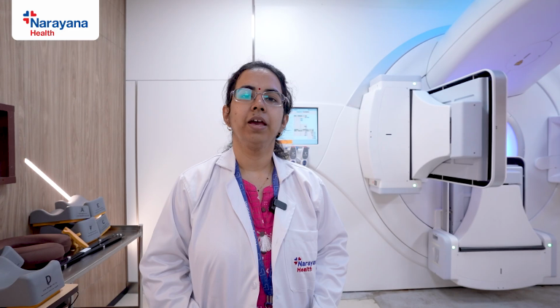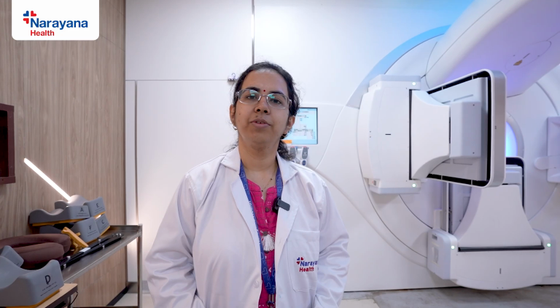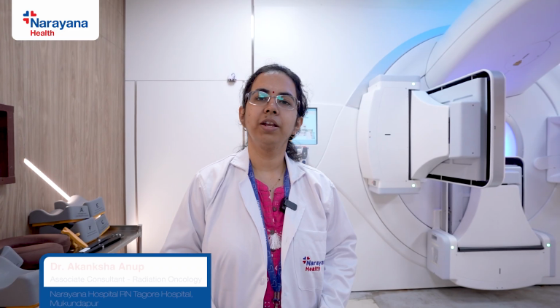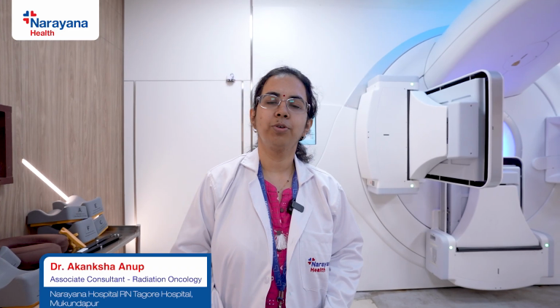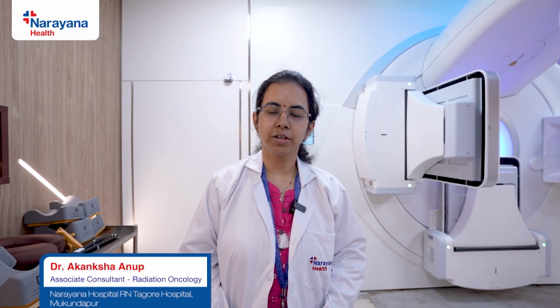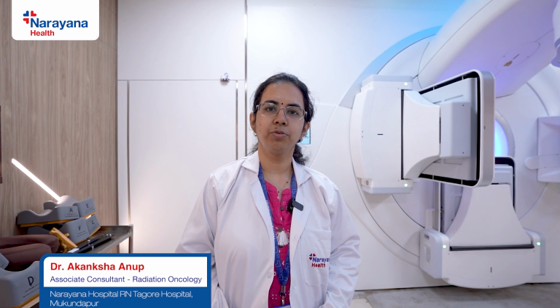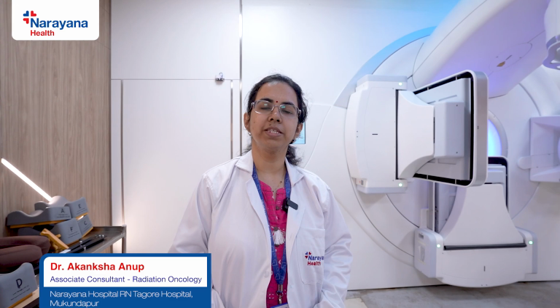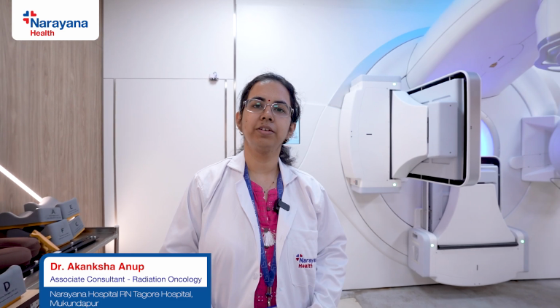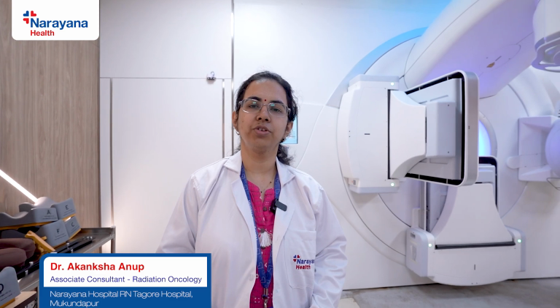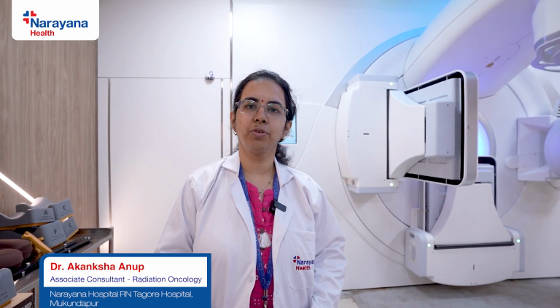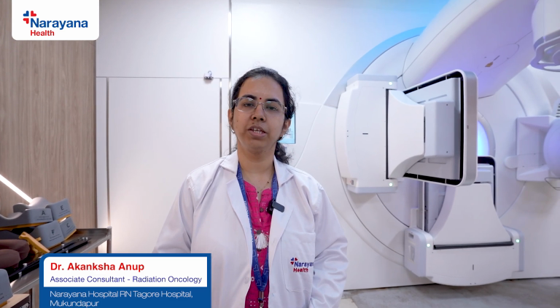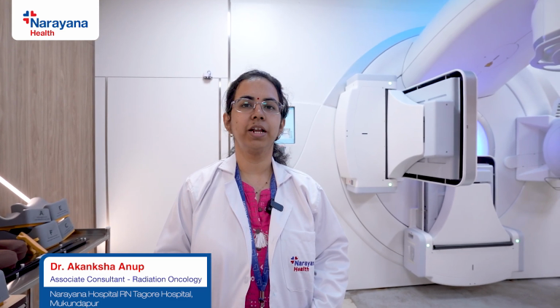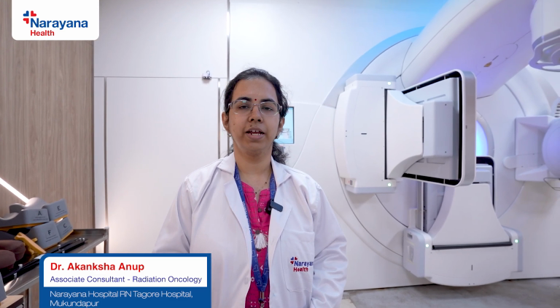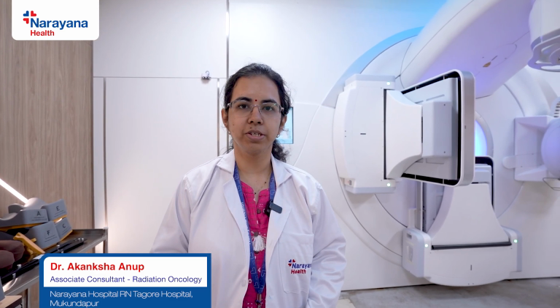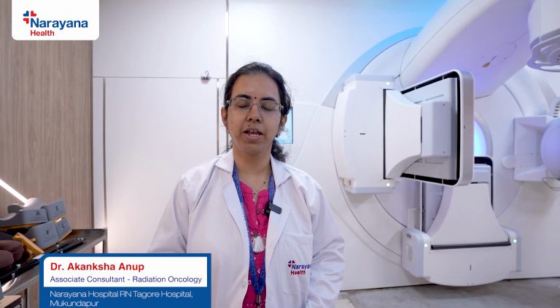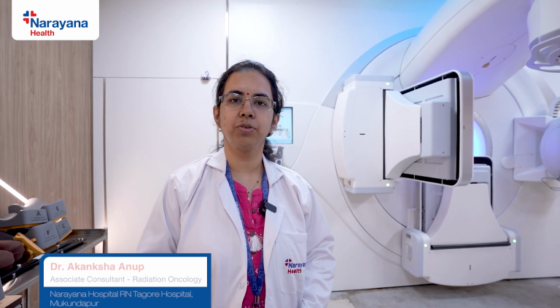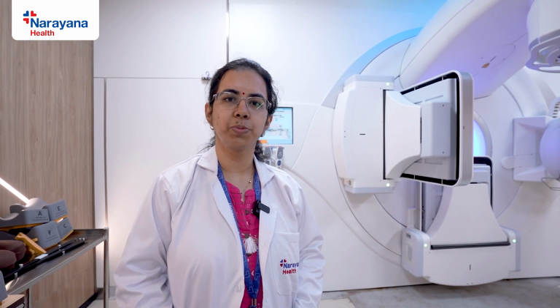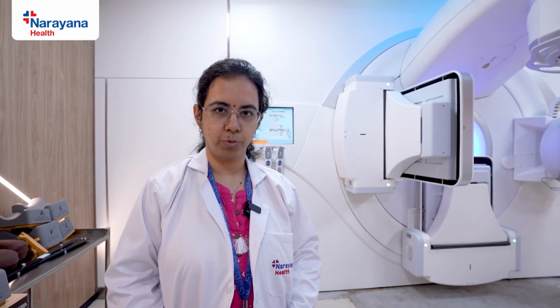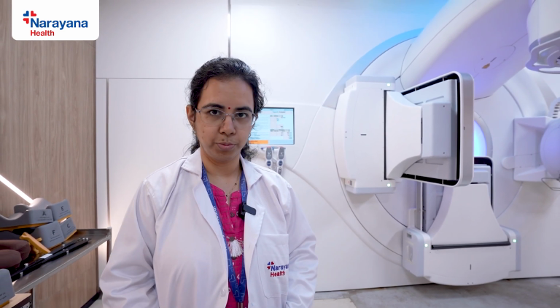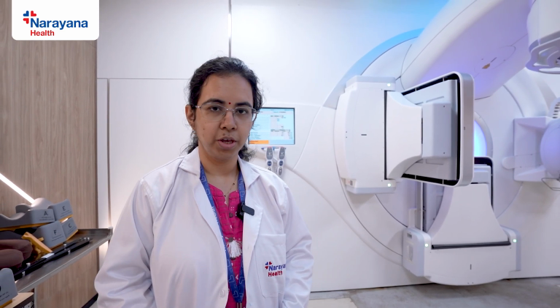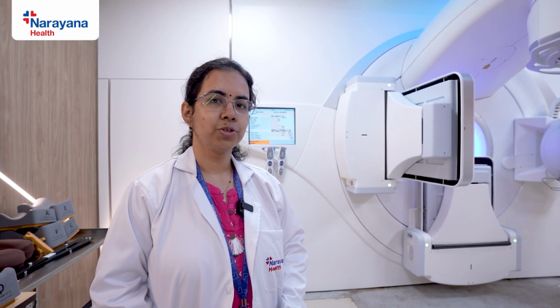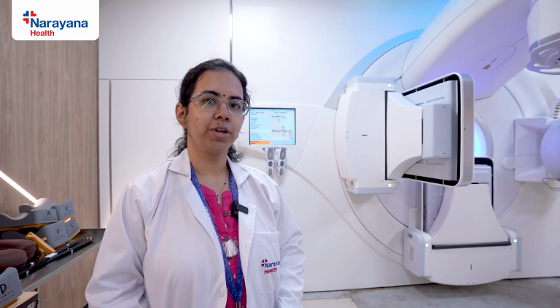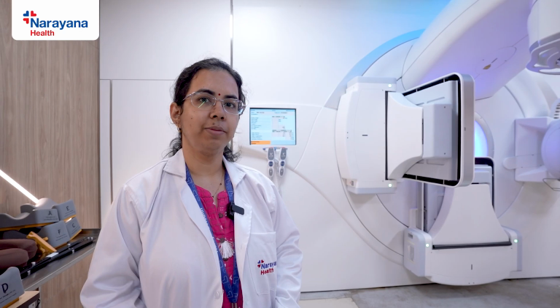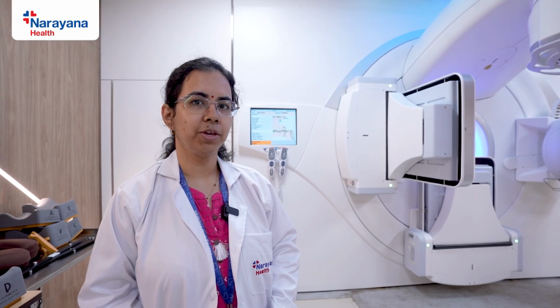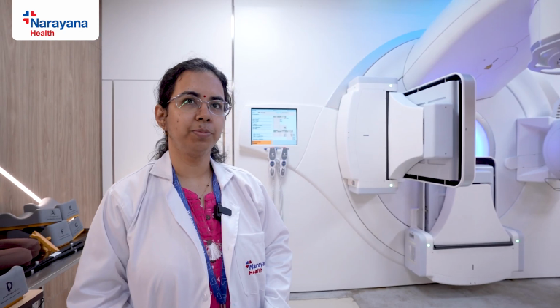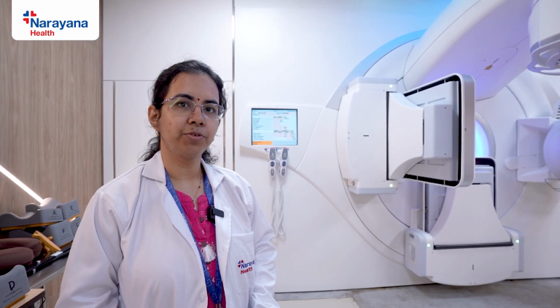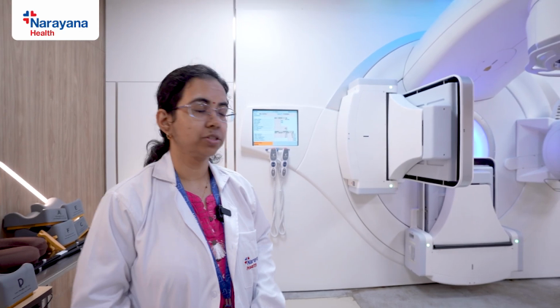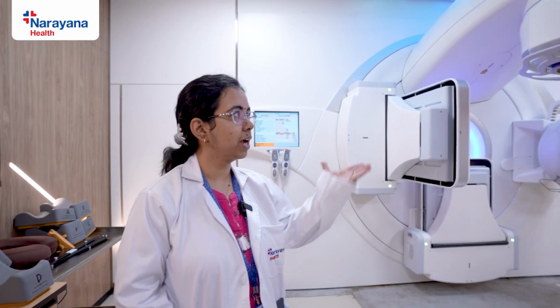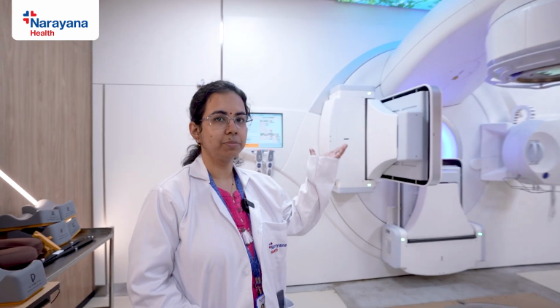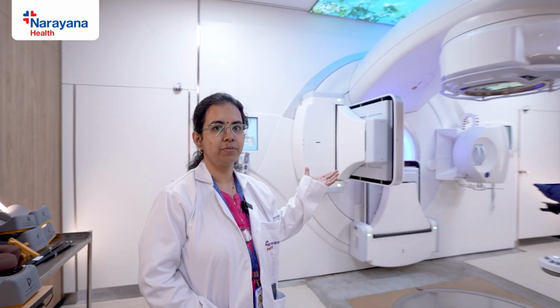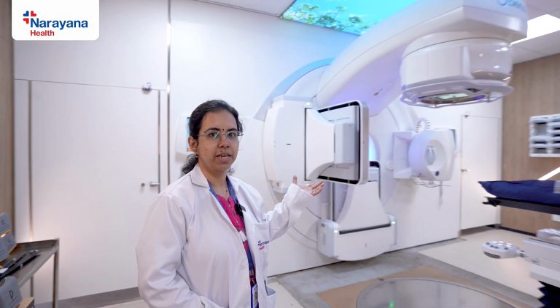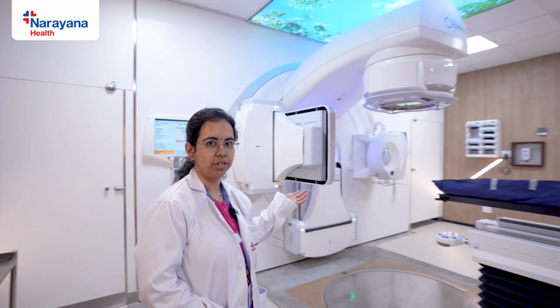Hello everyone, I am Dr. Akanksha Anoop, Consultant Radiation Oncology here at Narayana Hospital, Arantagore Hospital, Mukundapur. Today I will be giving you a brief introduction regarding a machine called Versa HD.